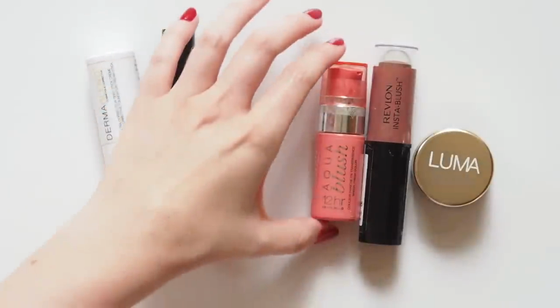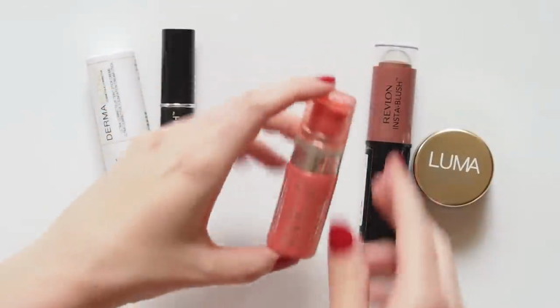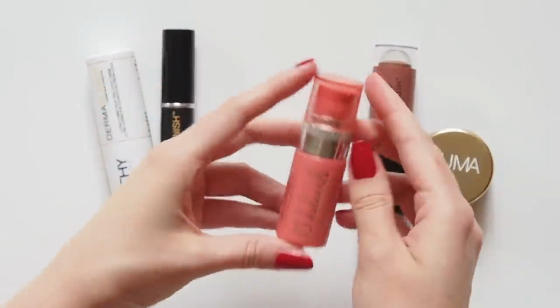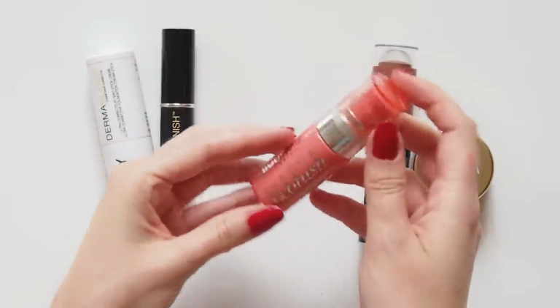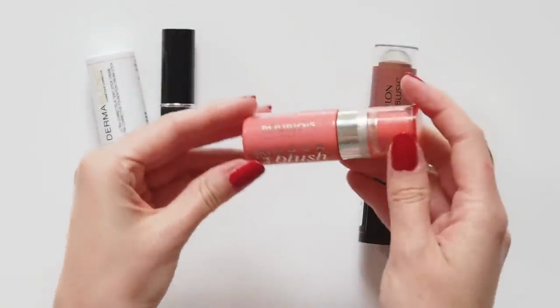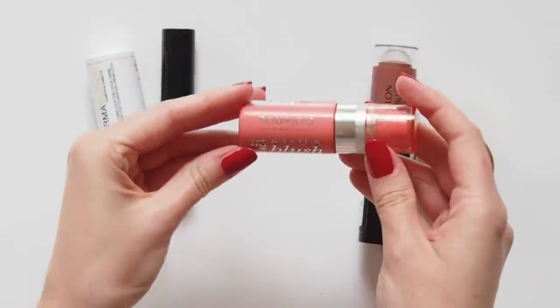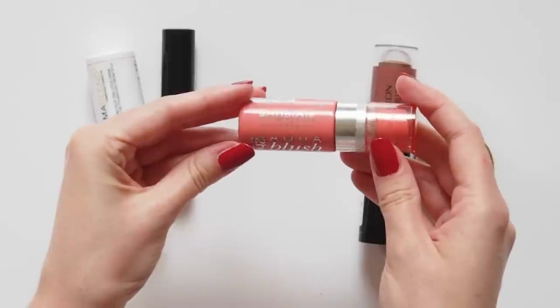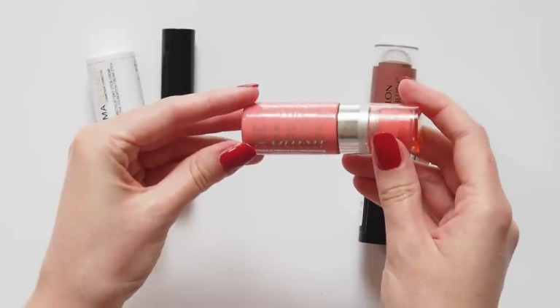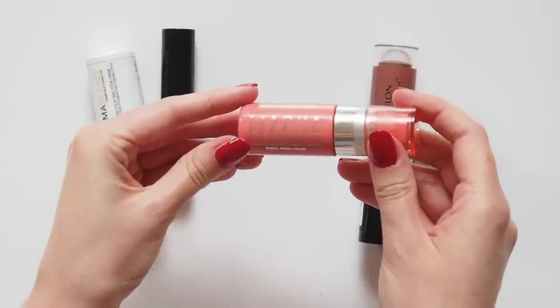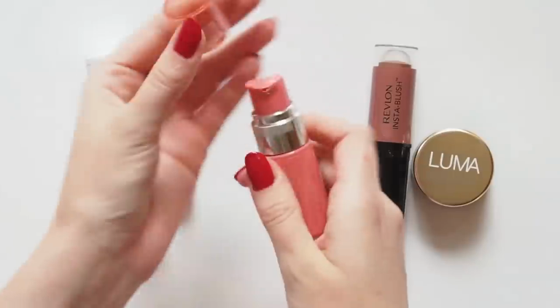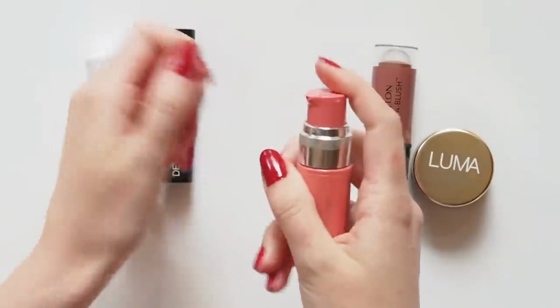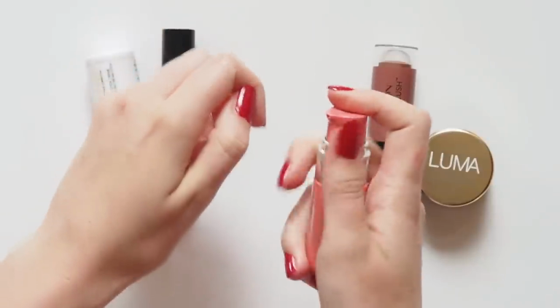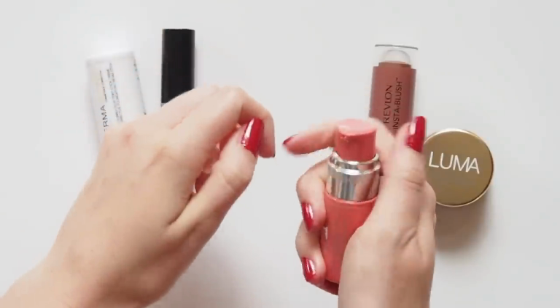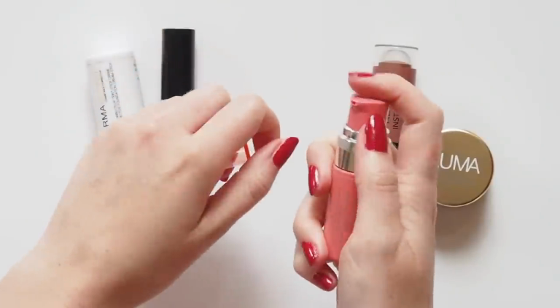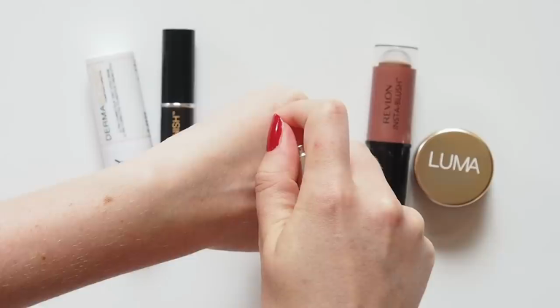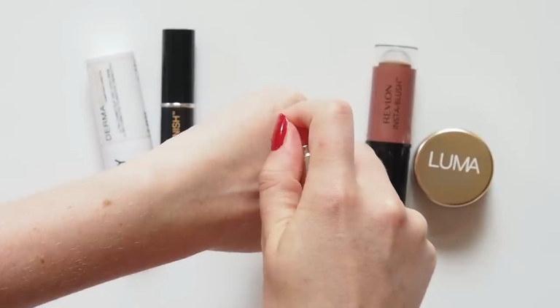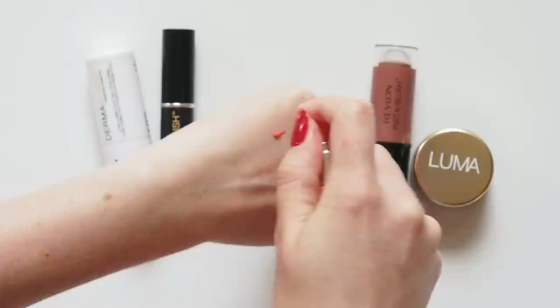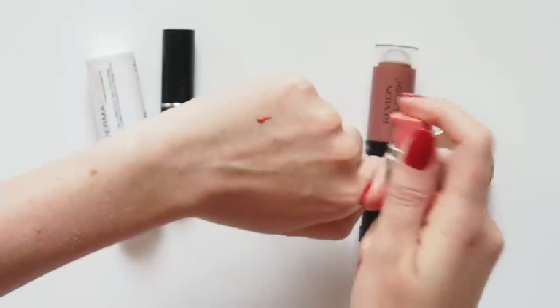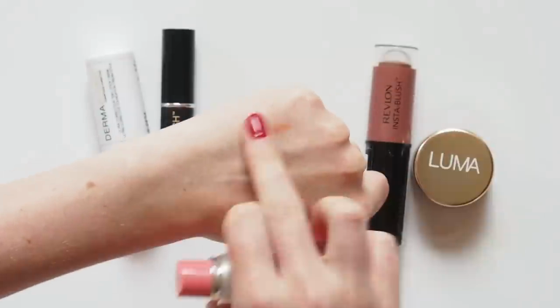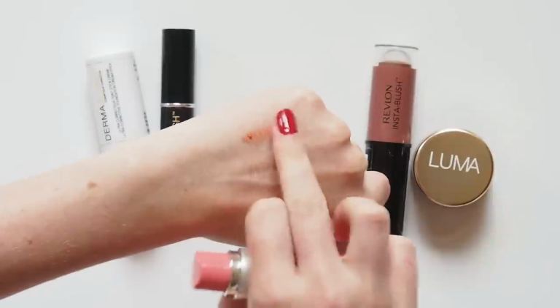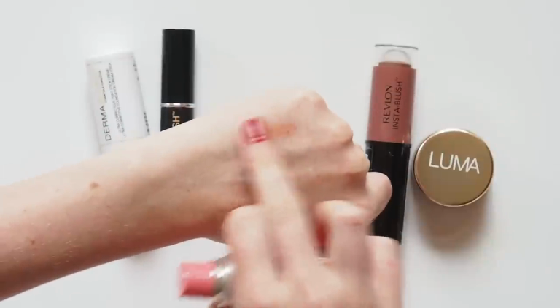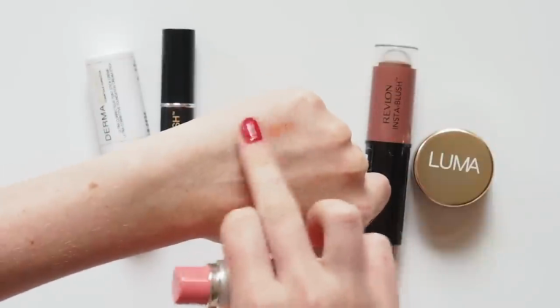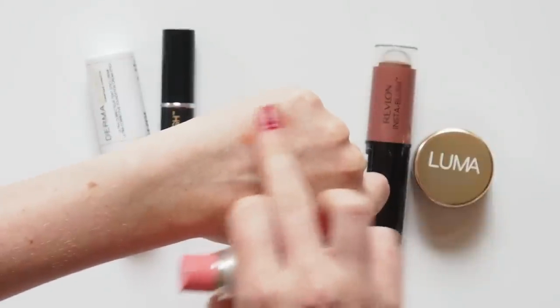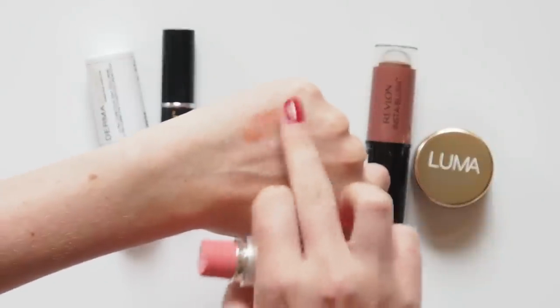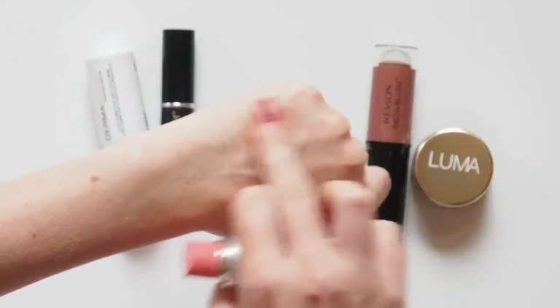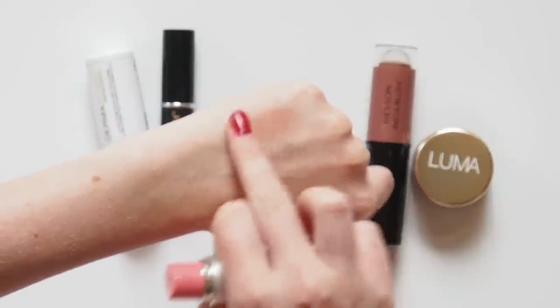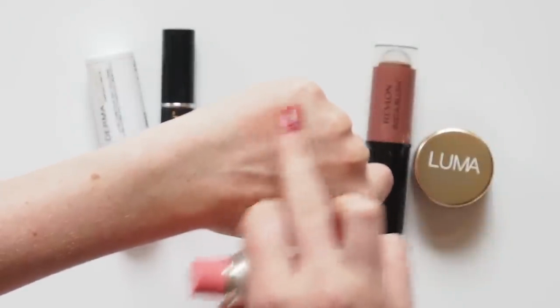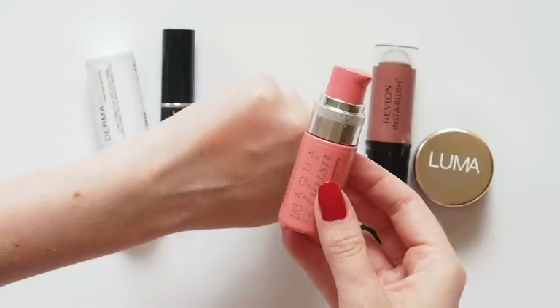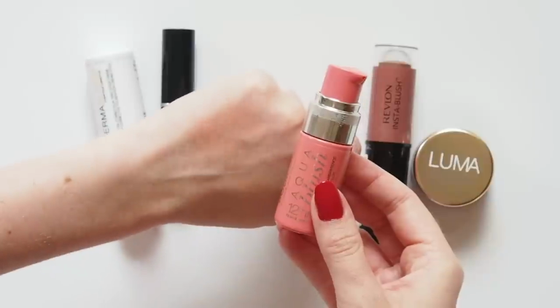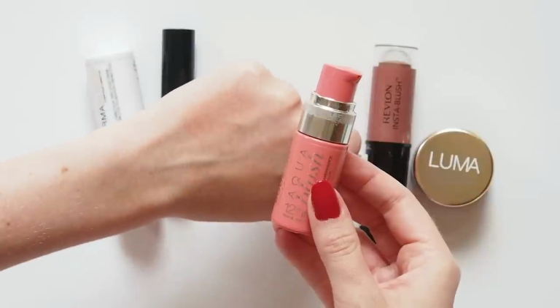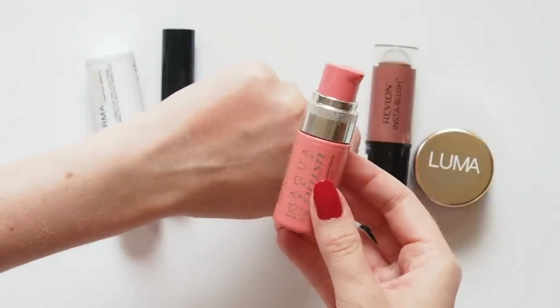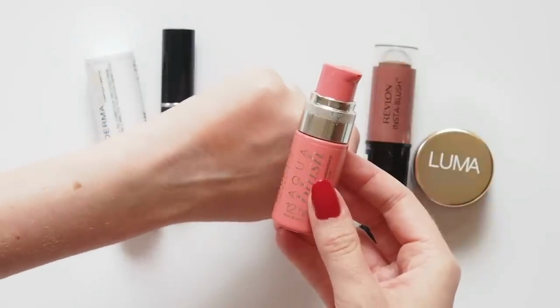Love a good drugstore blush. This Bourjois Aqua Blush 12 Hour has been a recent favourite. It definitely doesn't last 12 hours on me — no cream blush really does — but I love how sheer and gel-like this formula is. It's almost a watercolour; you really can't overdo it. Very natural on, and a nice orangey coral for summer.